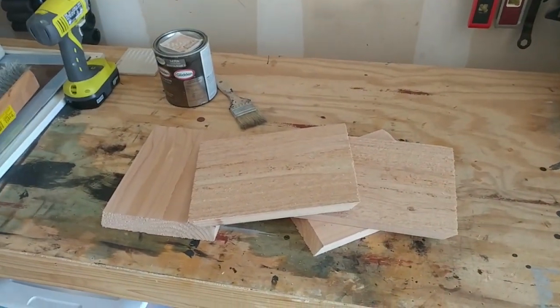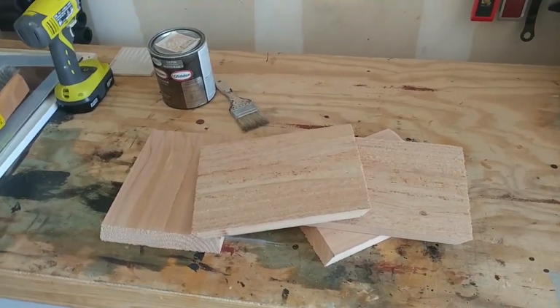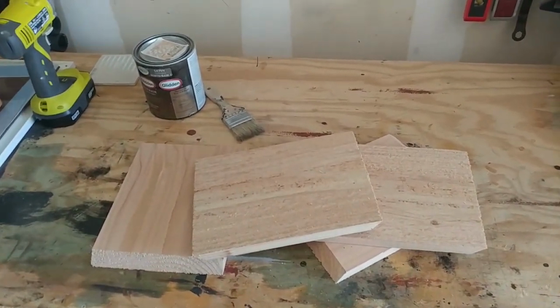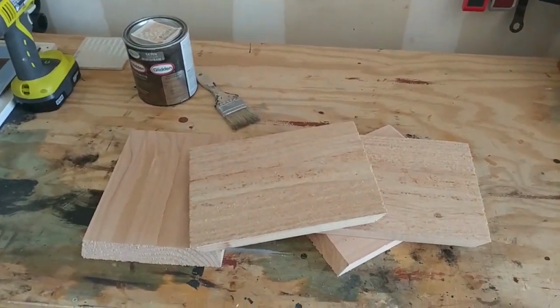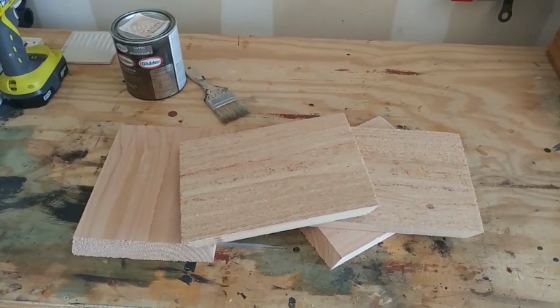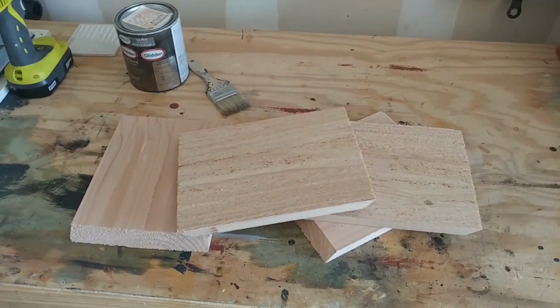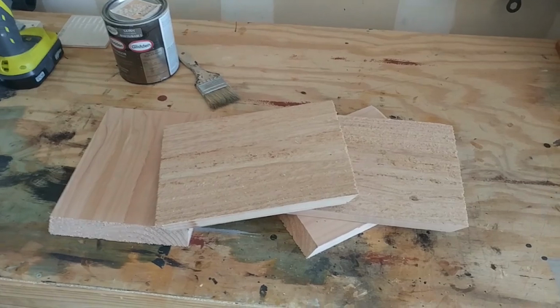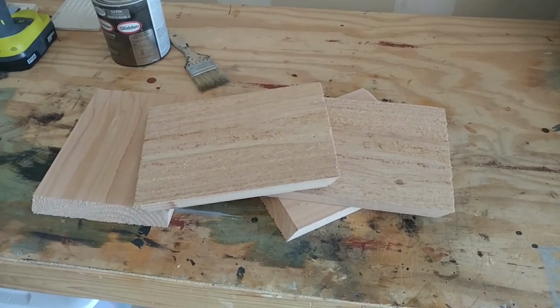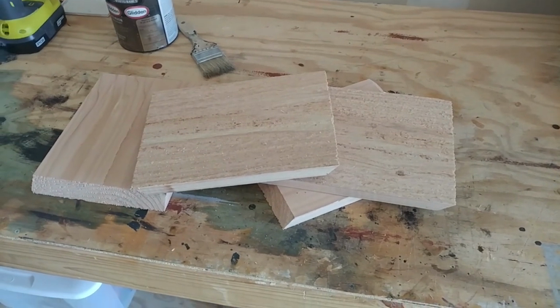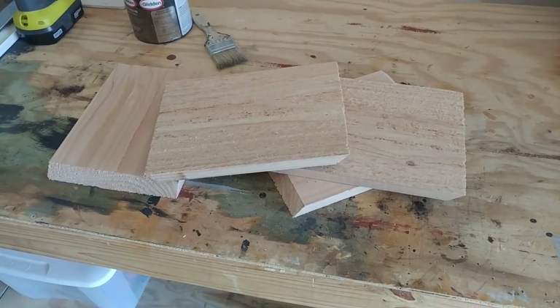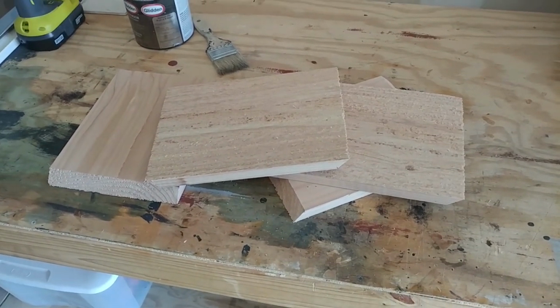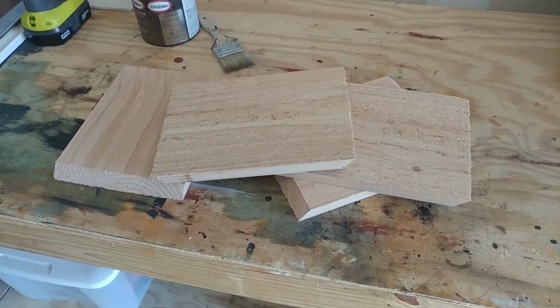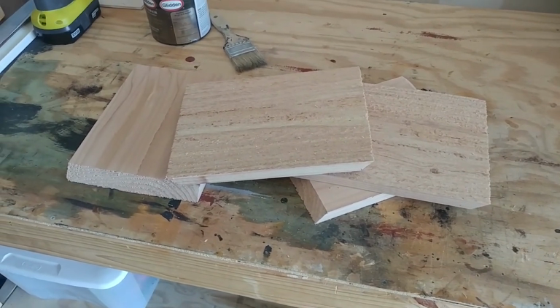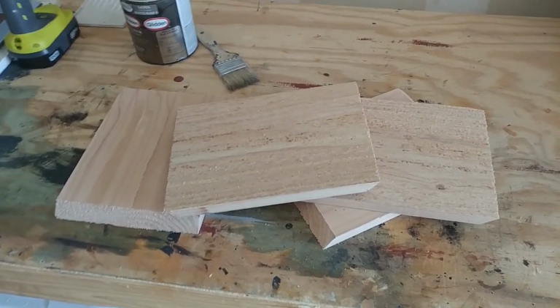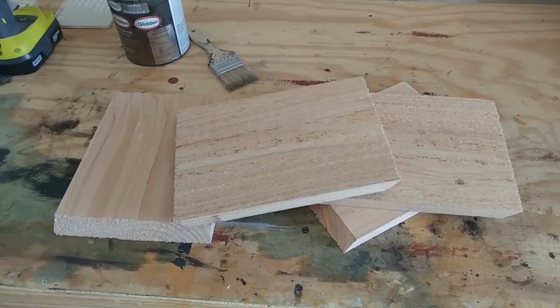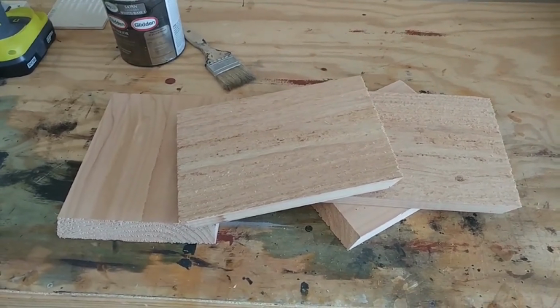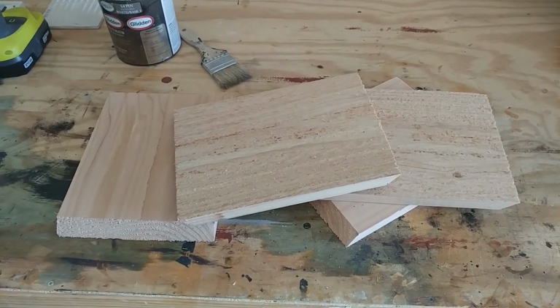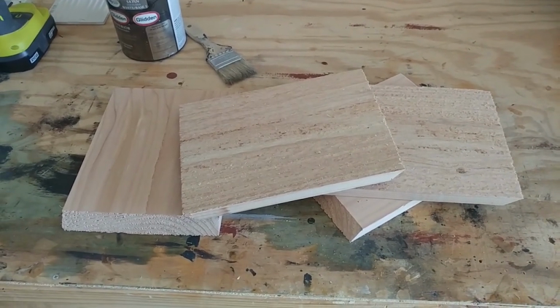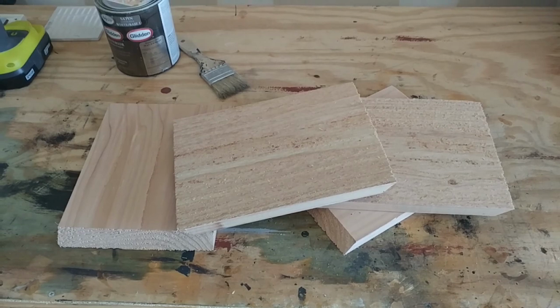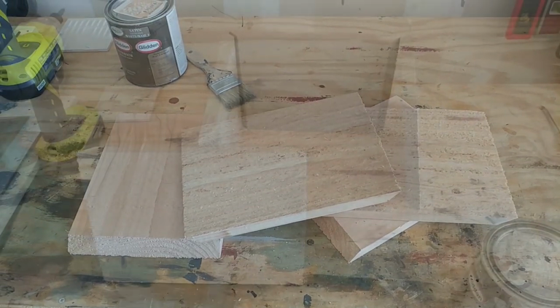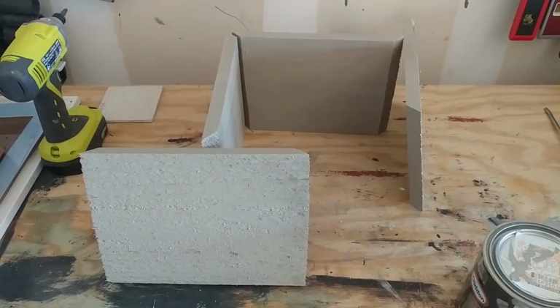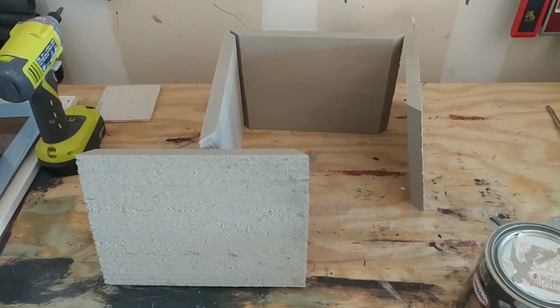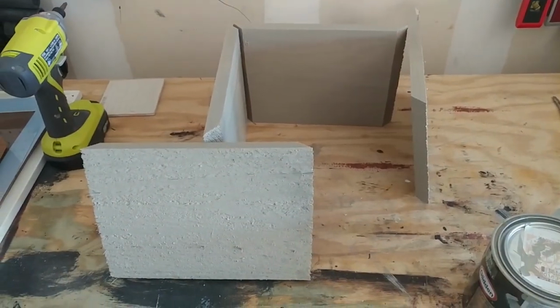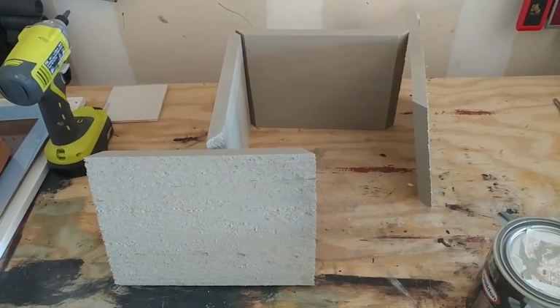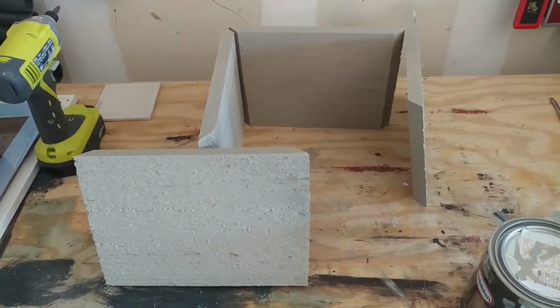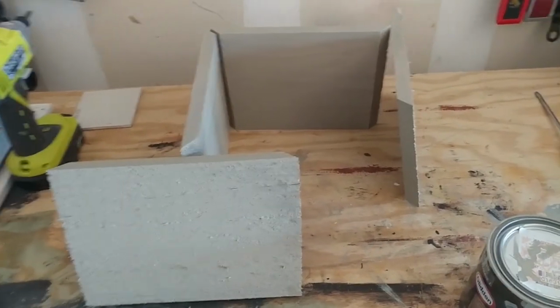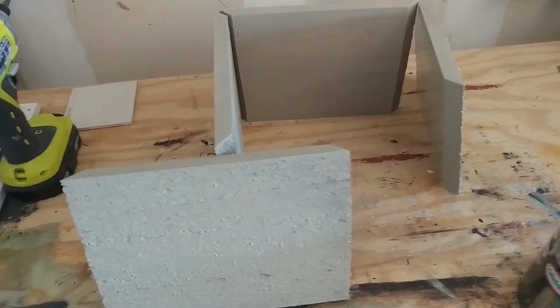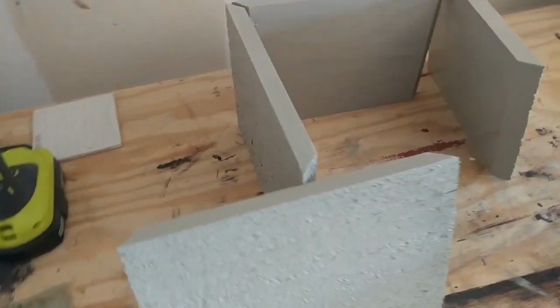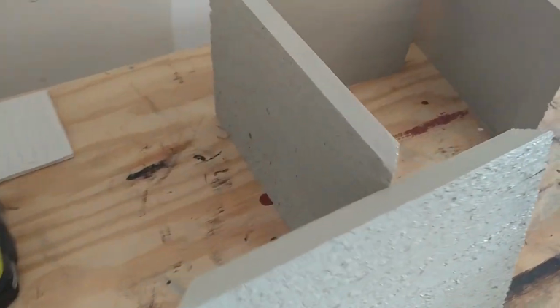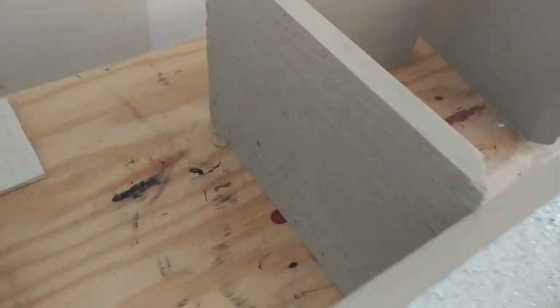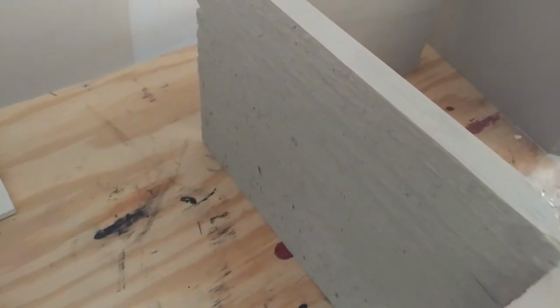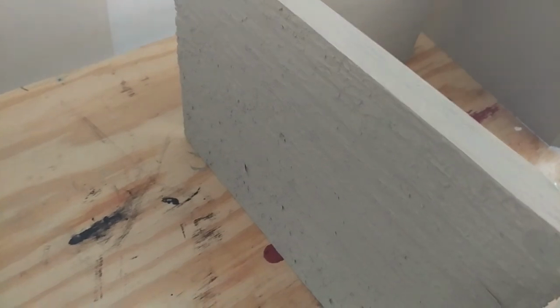Now that I have the pieces rough cut and the miters cut into them, they're ready to be painted. Put the first coat of paint on, just getting it ready.